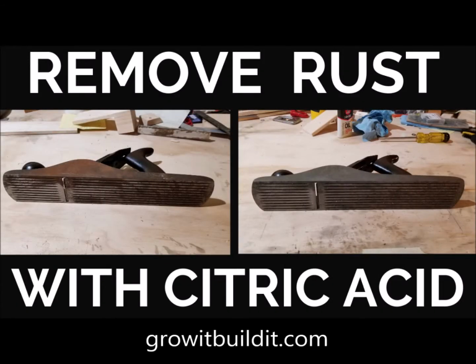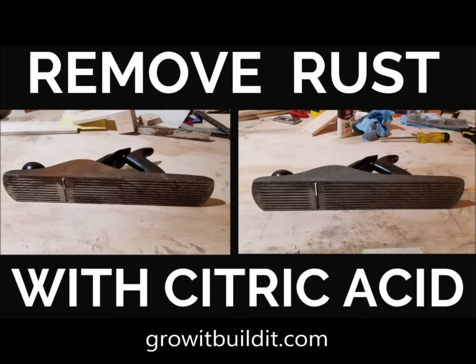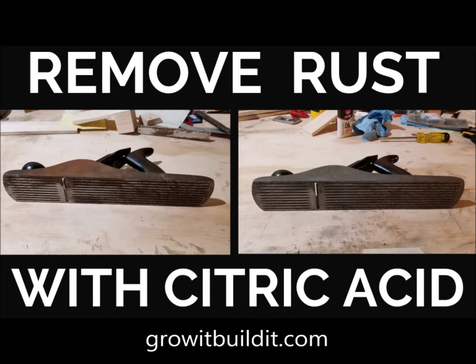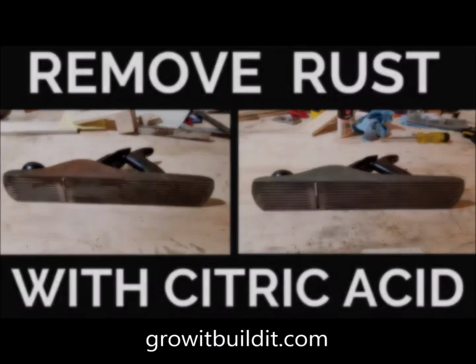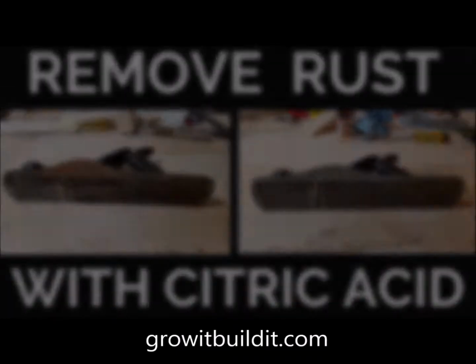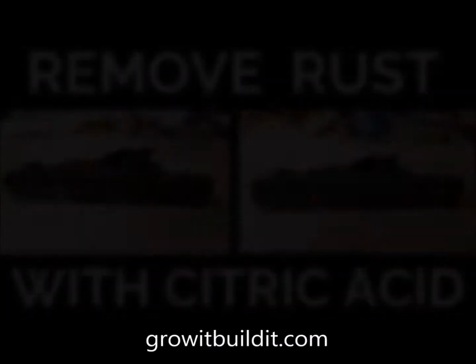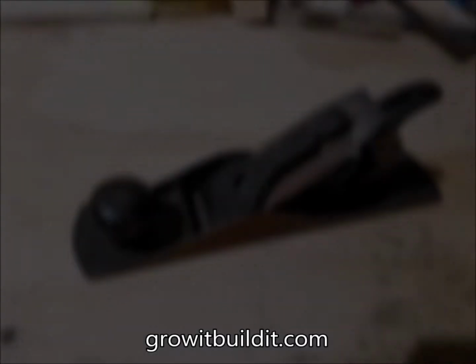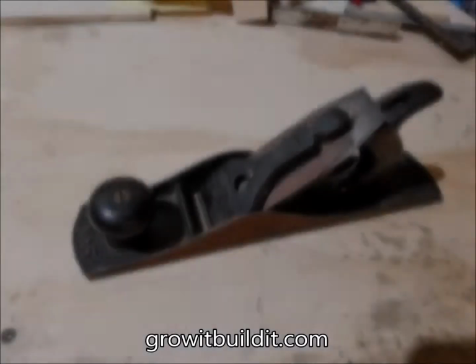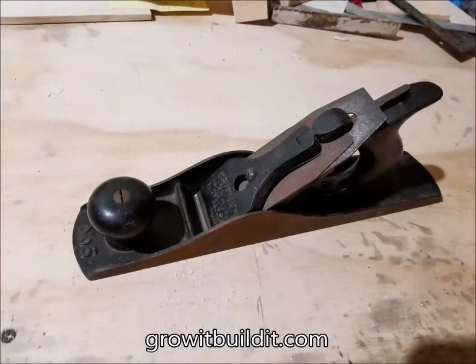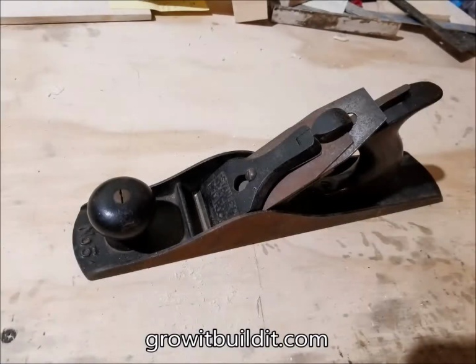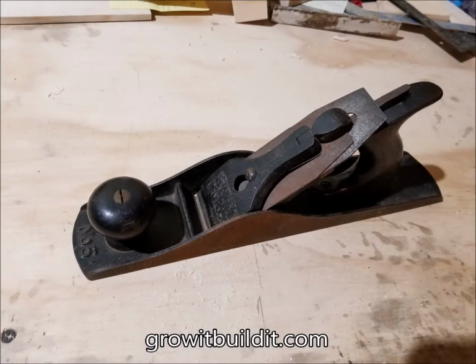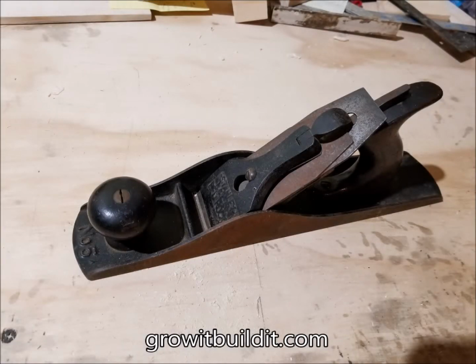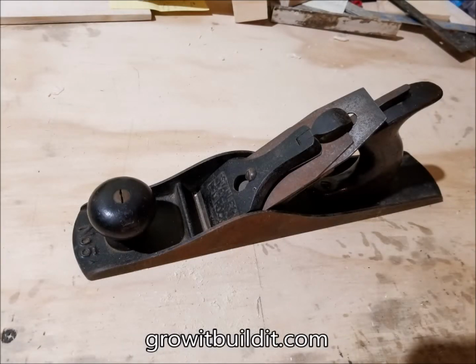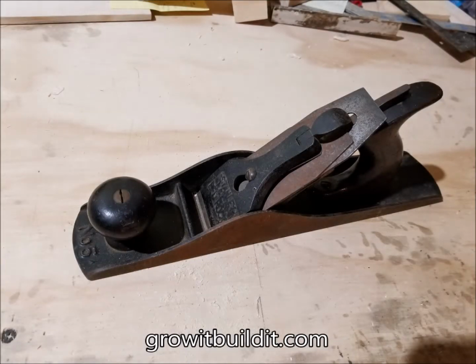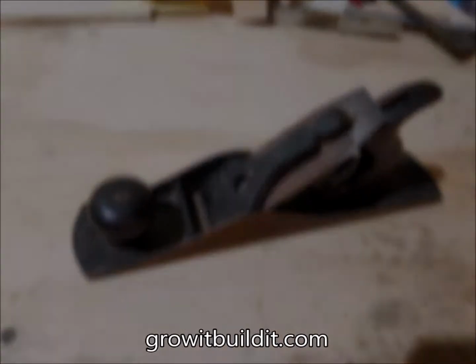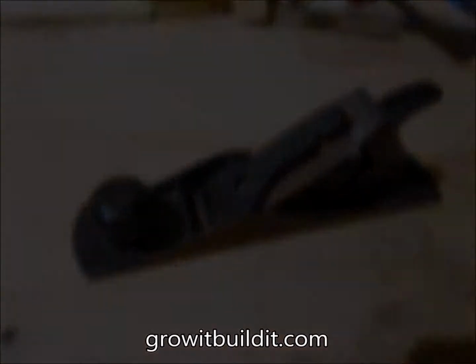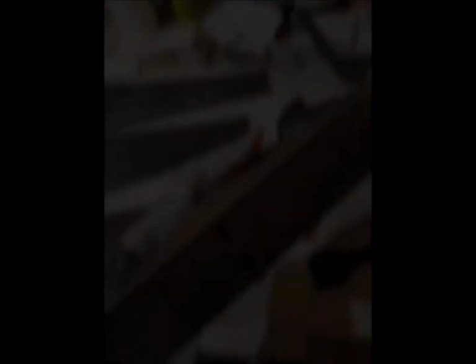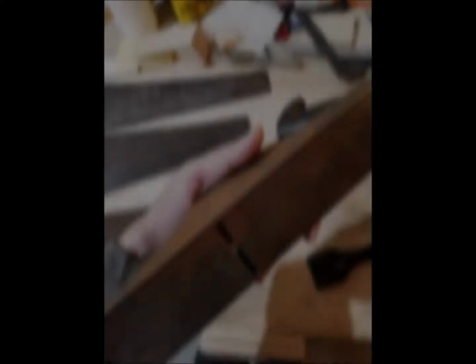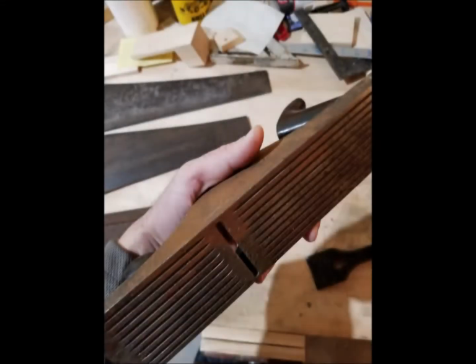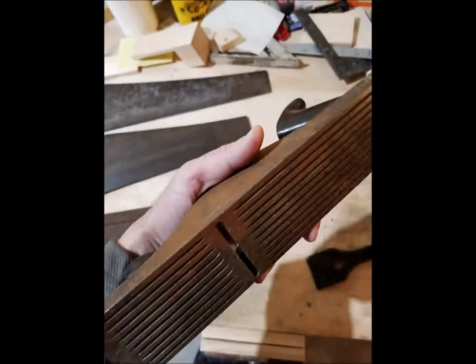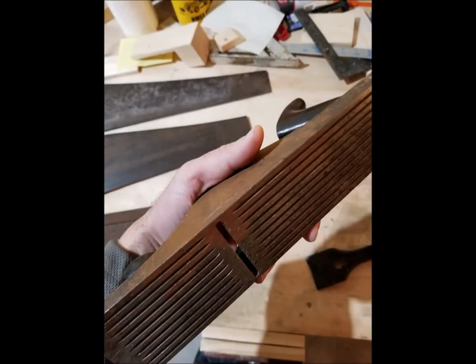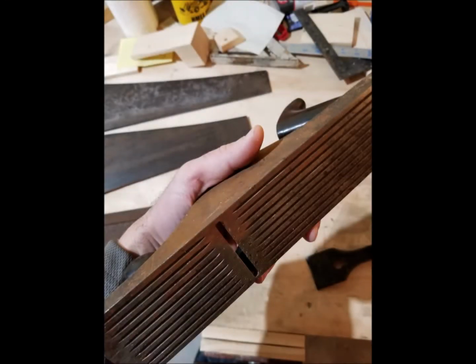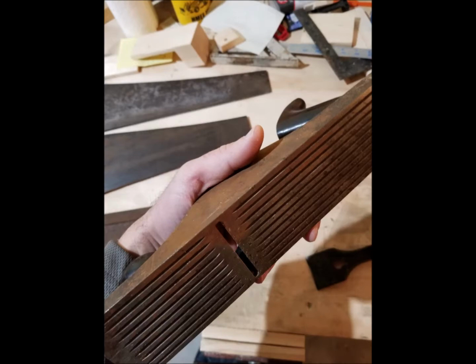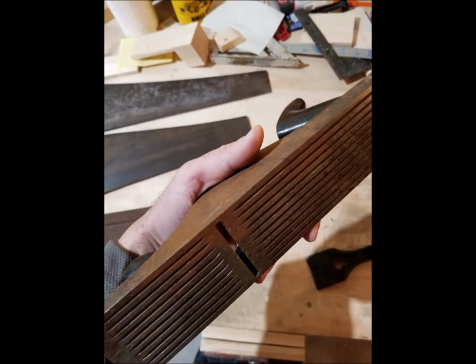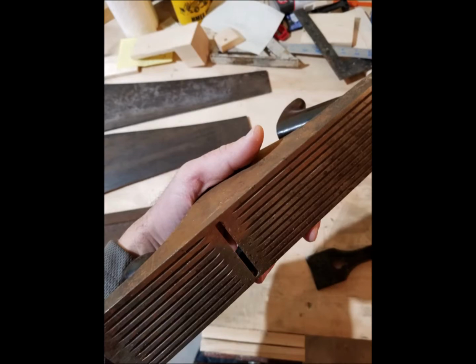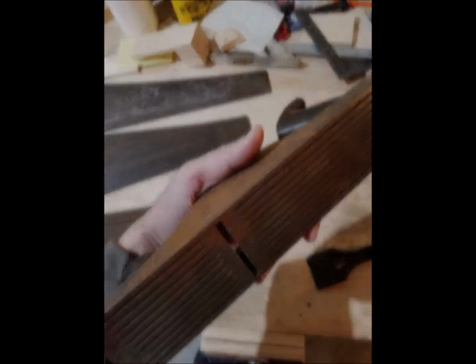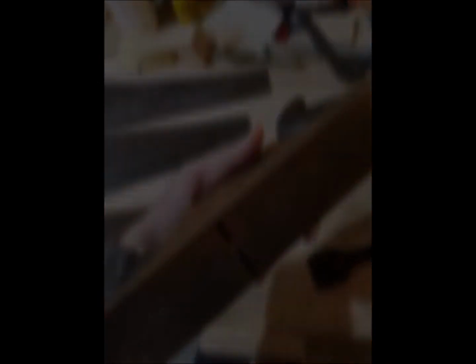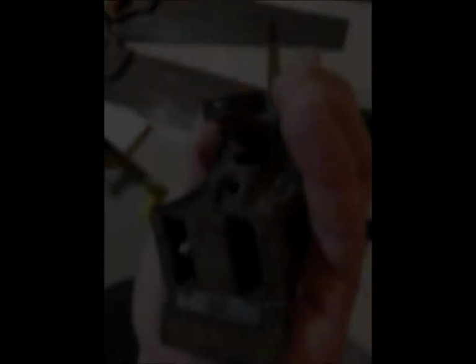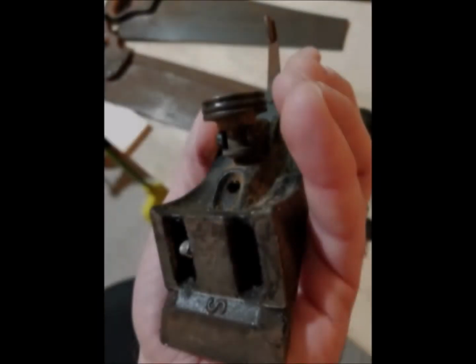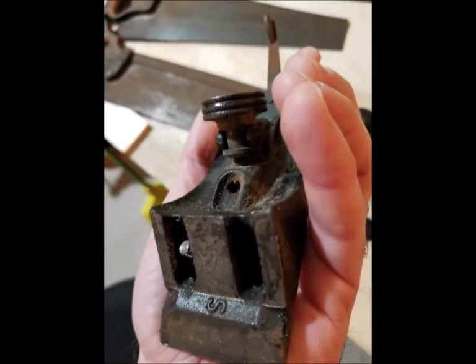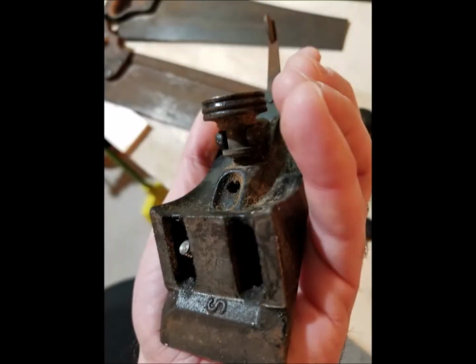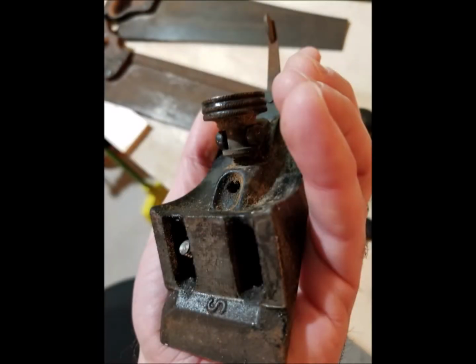Recently I came into possession of several old rusty seized-up hand planes and I wanted to restore them a bit, knock the rust off, and make them presentable and usable for myself.